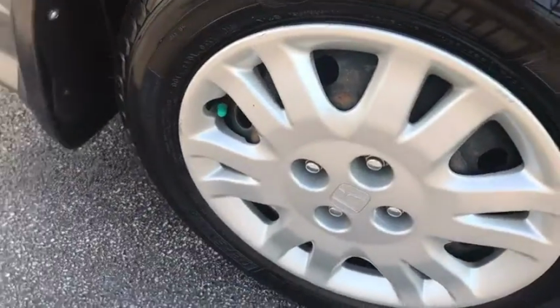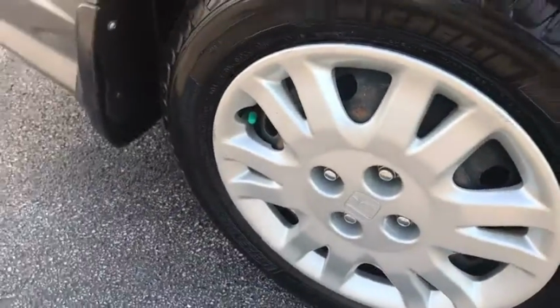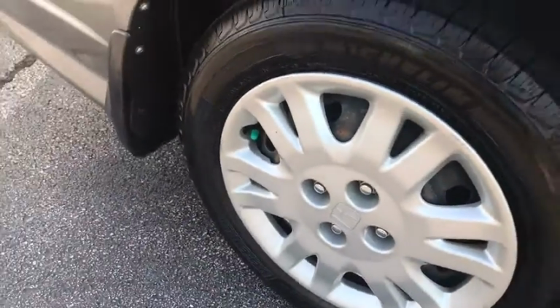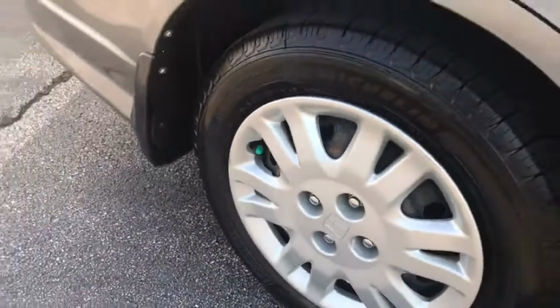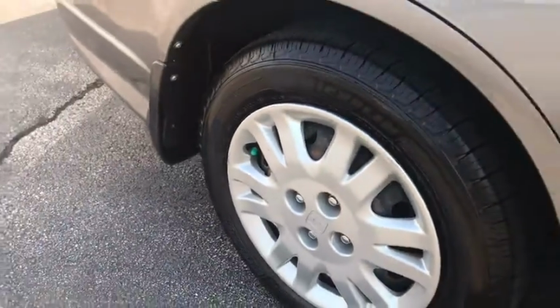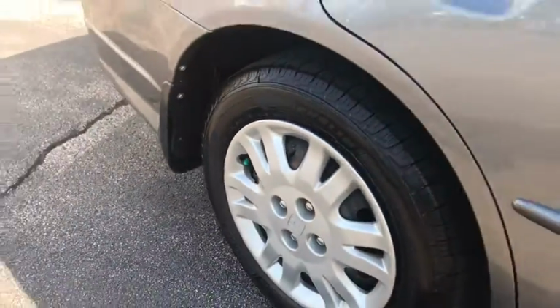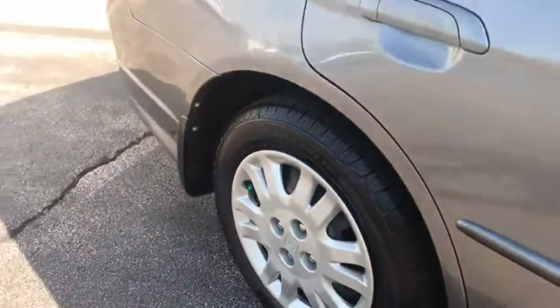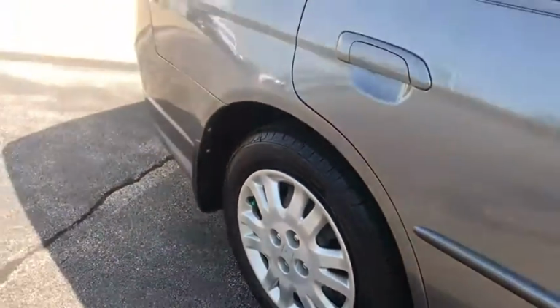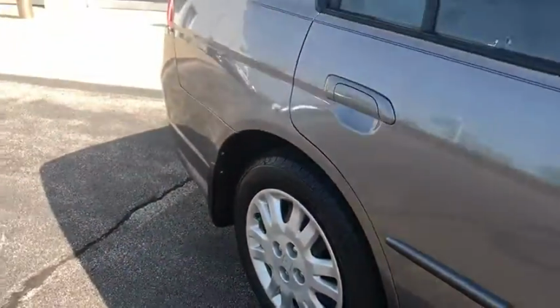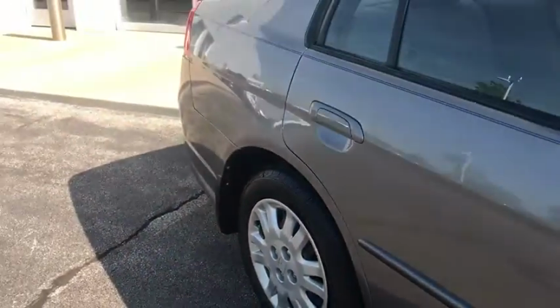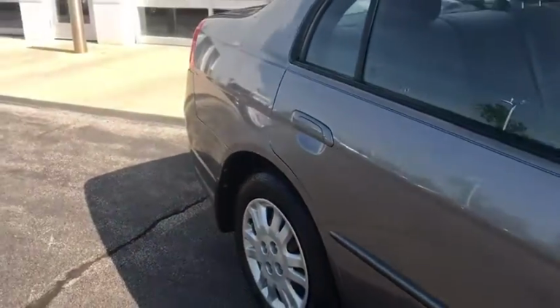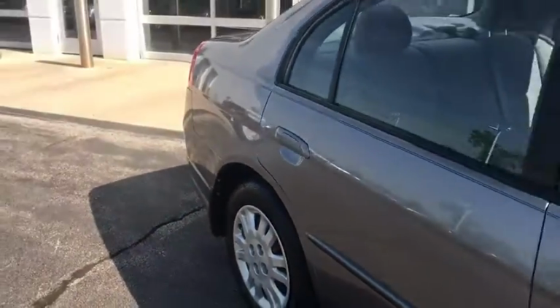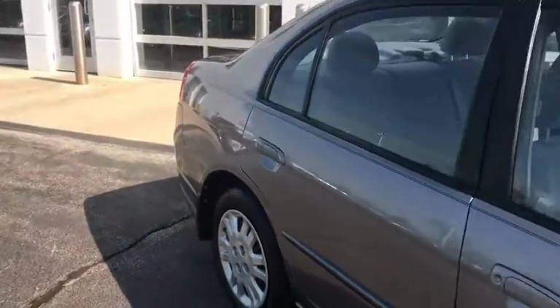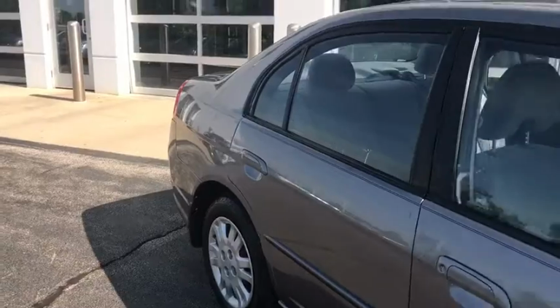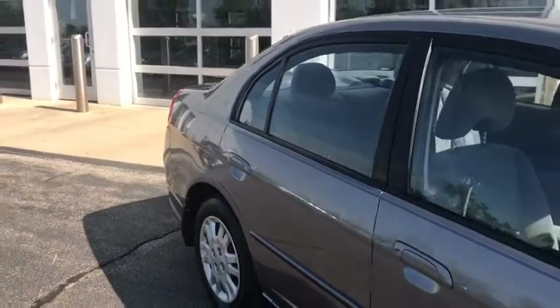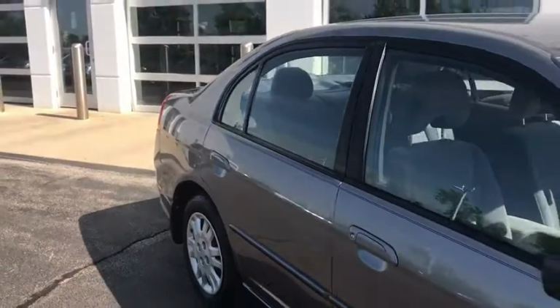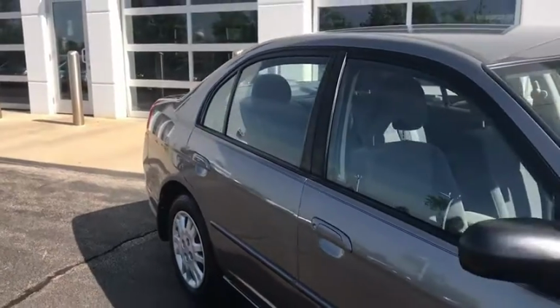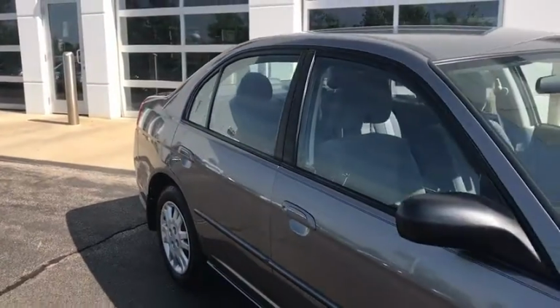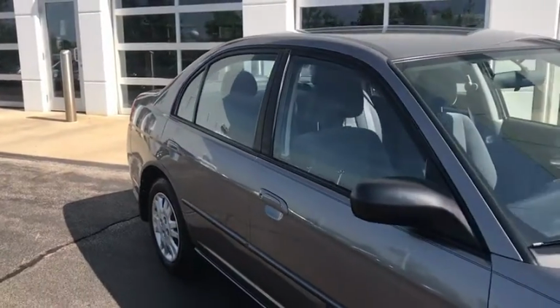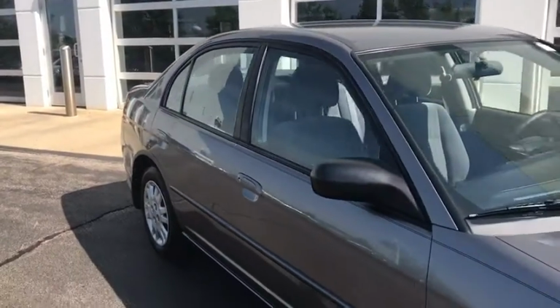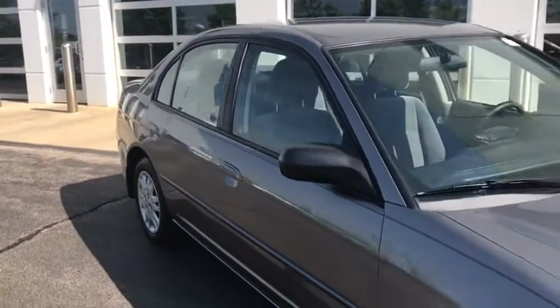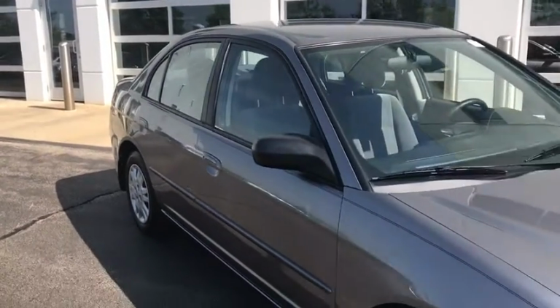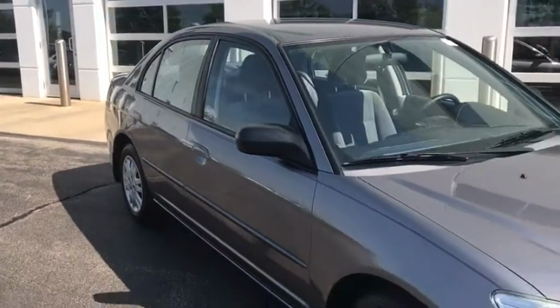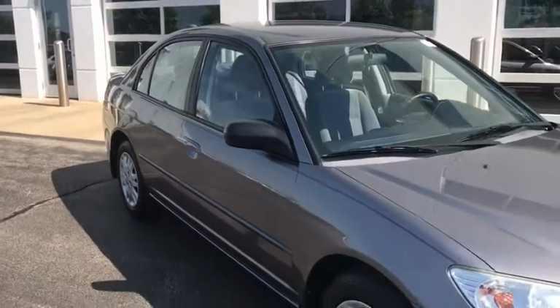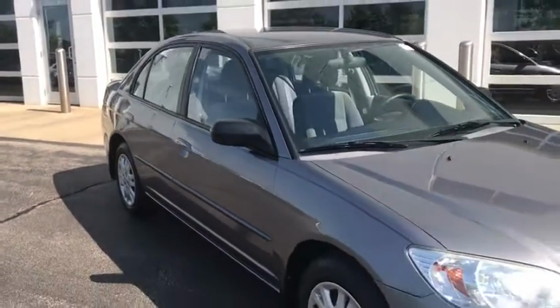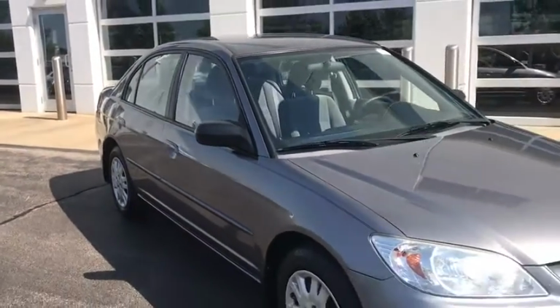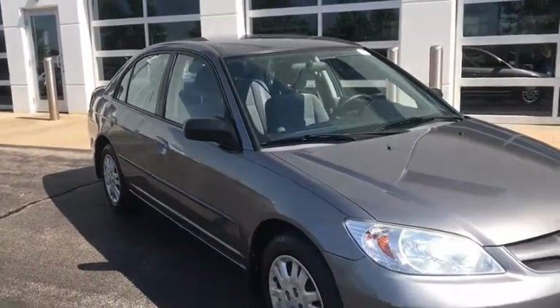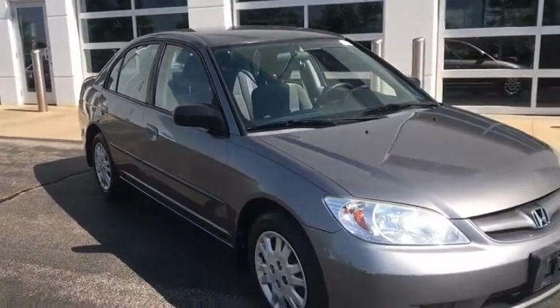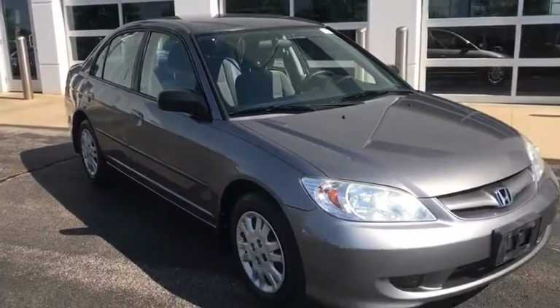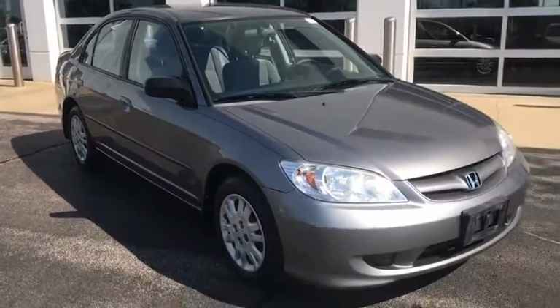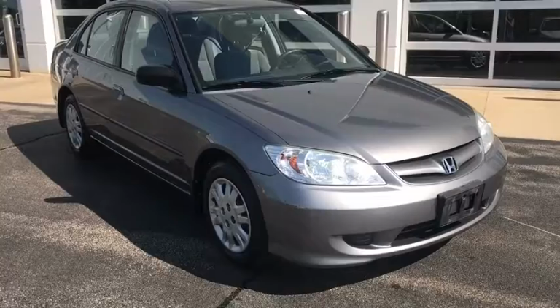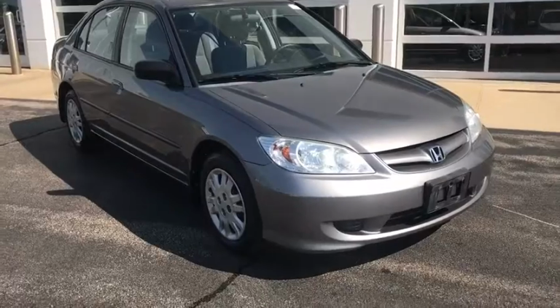Come in and take a test drive today. We'll be right back.